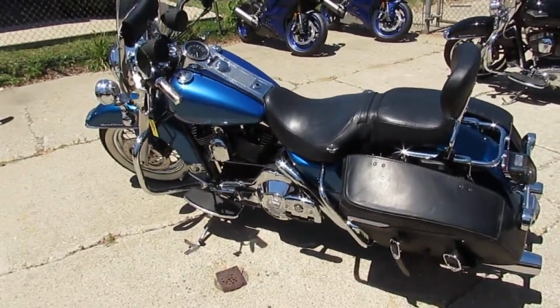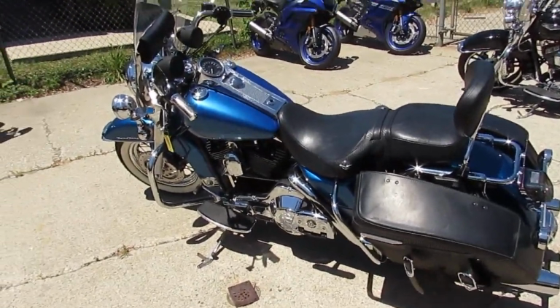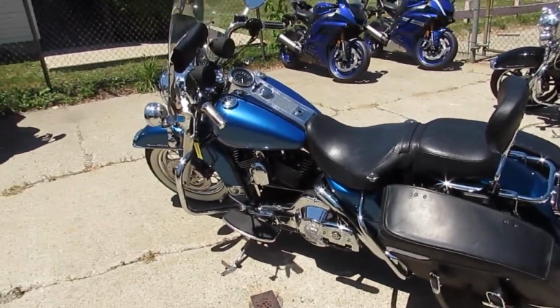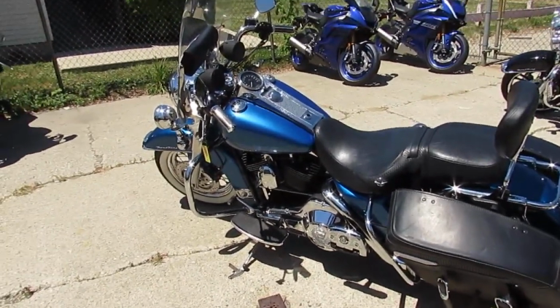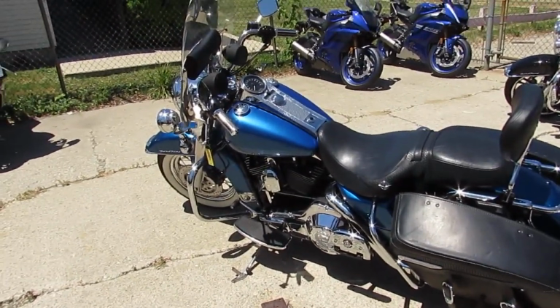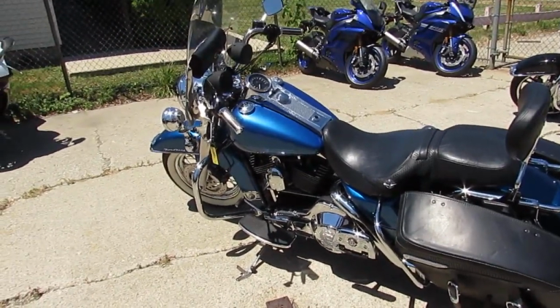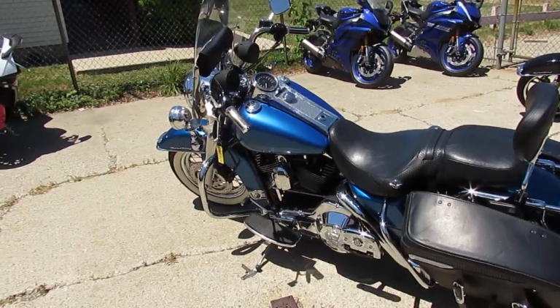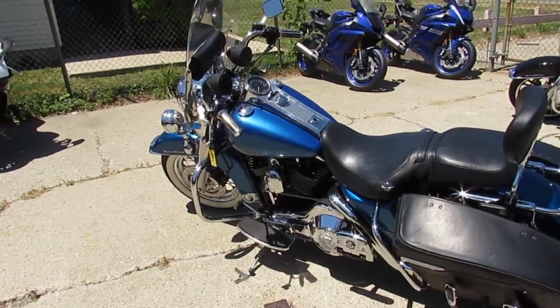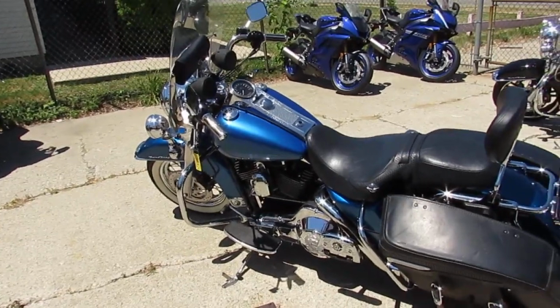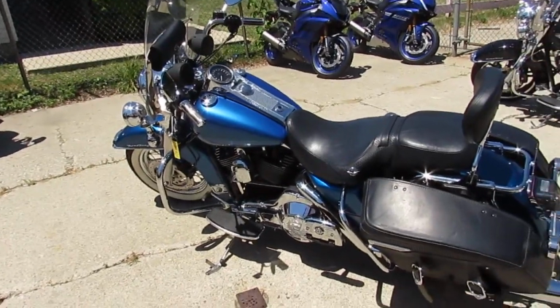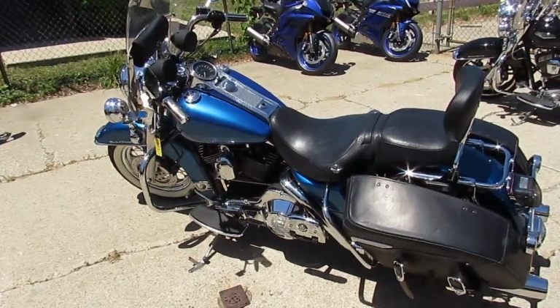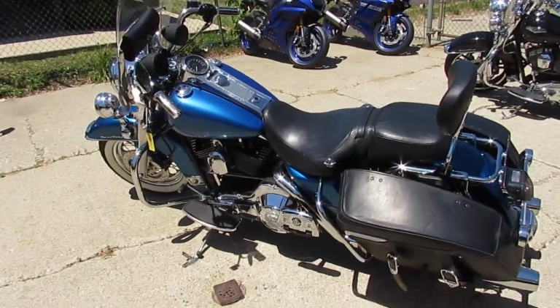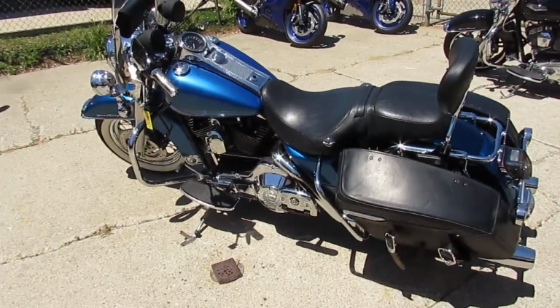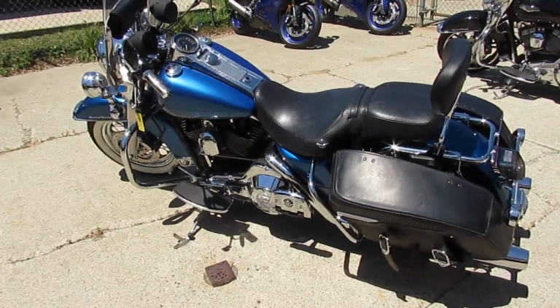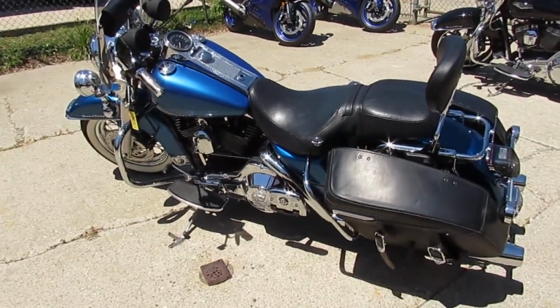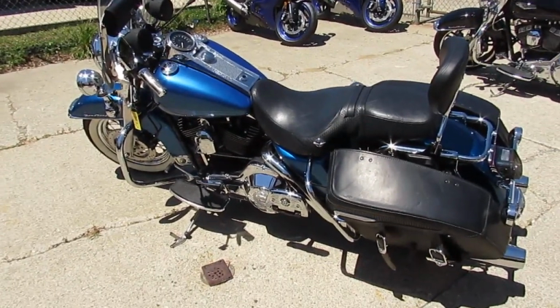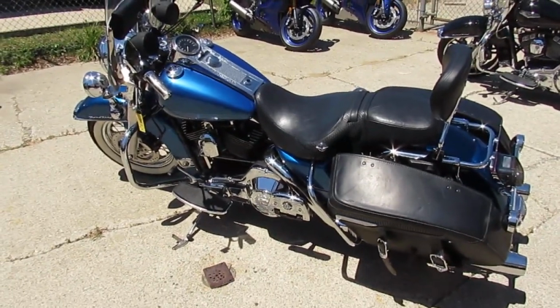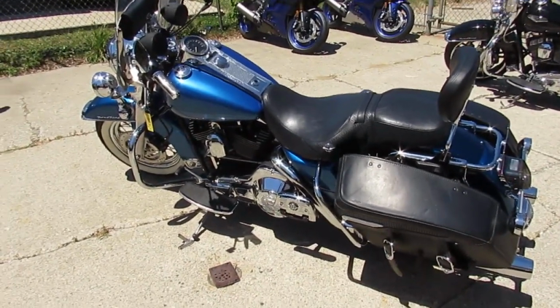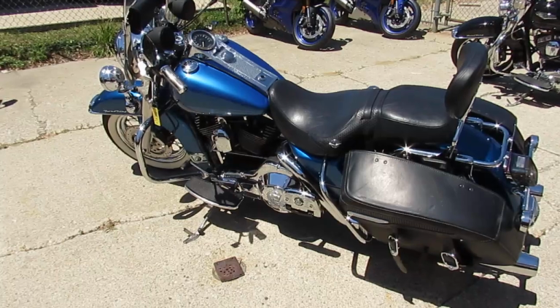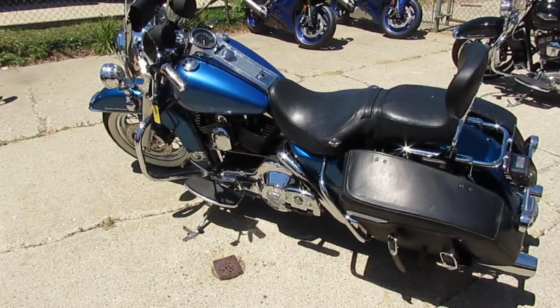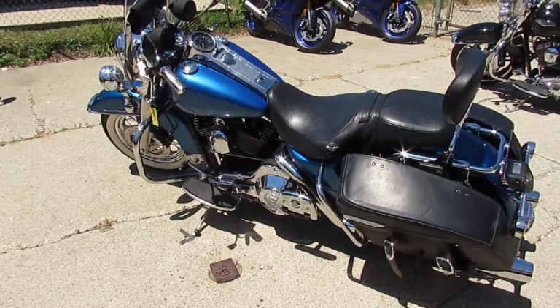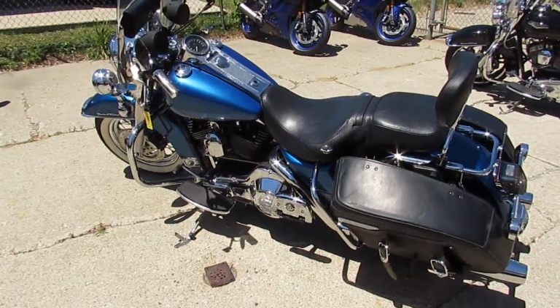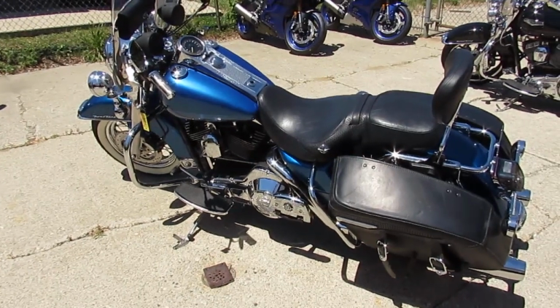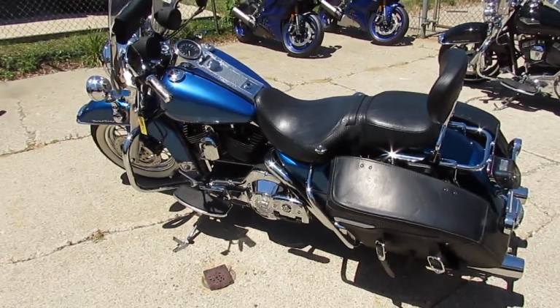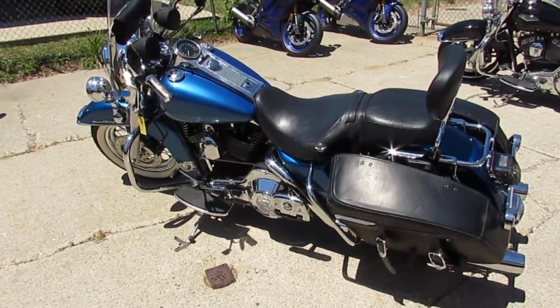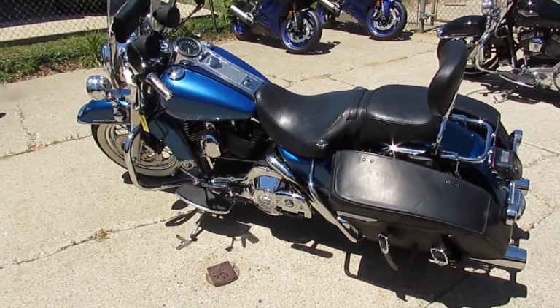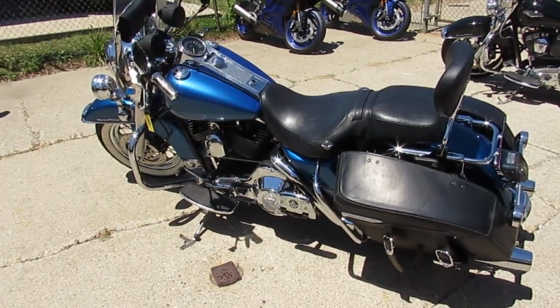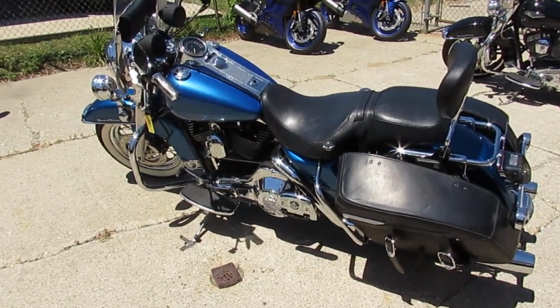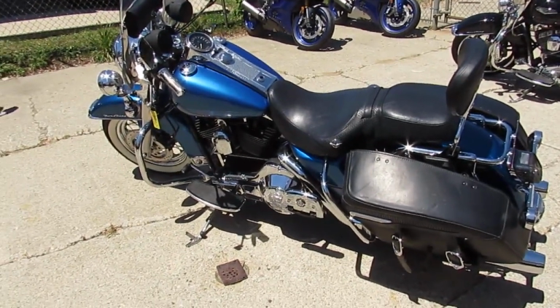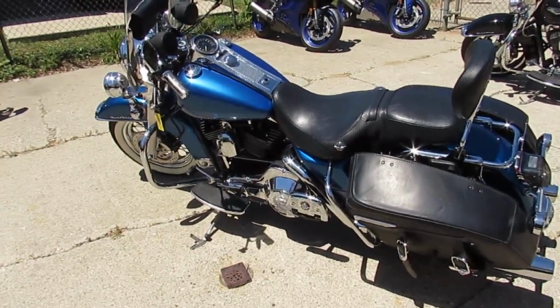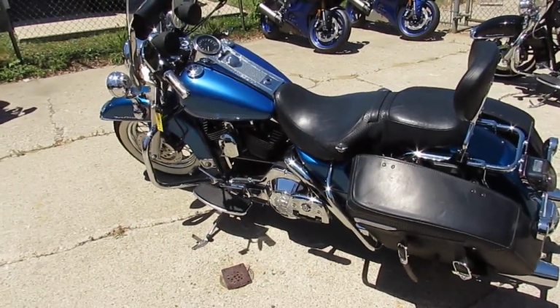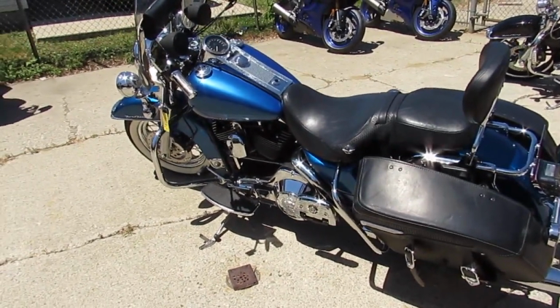This is a nice looking Road King, guys — 2005 Harley-Davidson Road King with 46,000 miles on it. Get a hold of us at ApprovalPowerSports.com. We got over 600 used bikes and guaranteed financing.